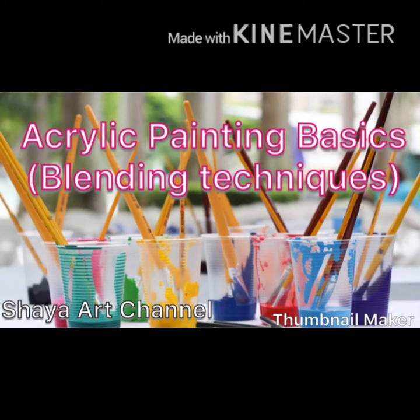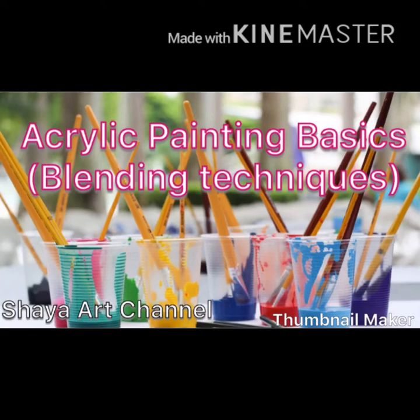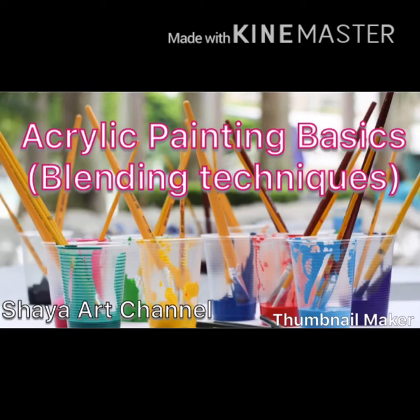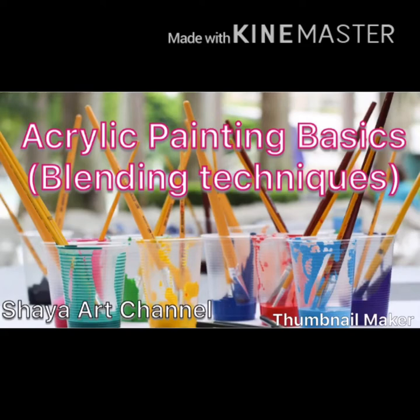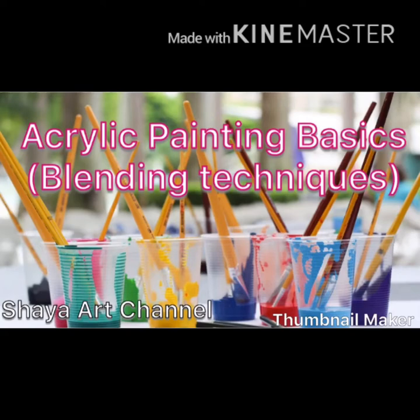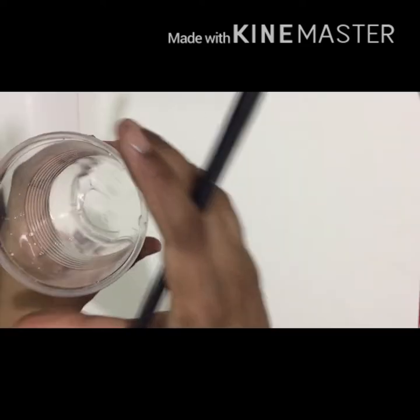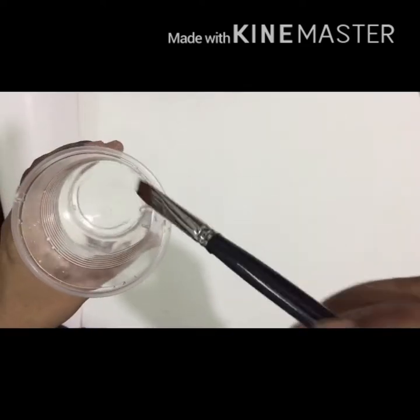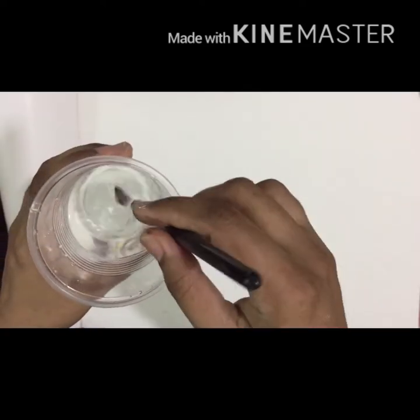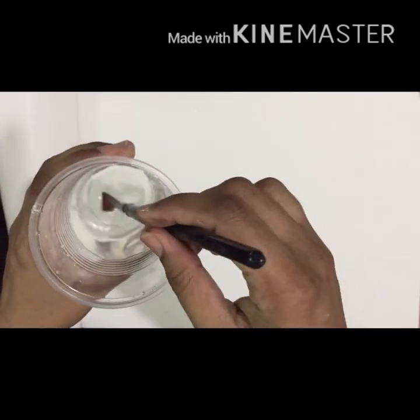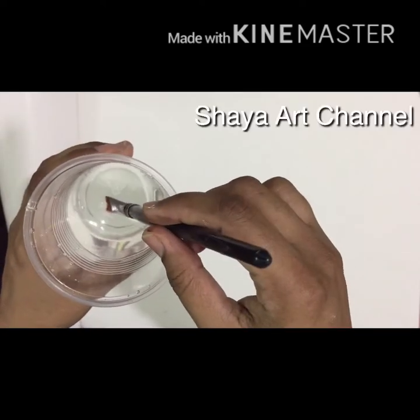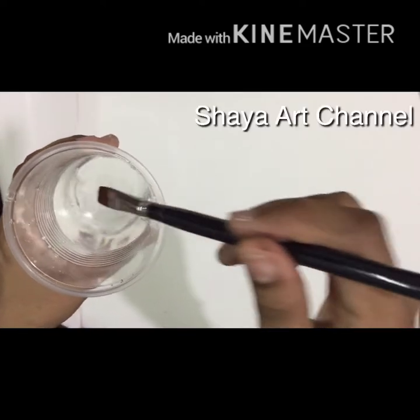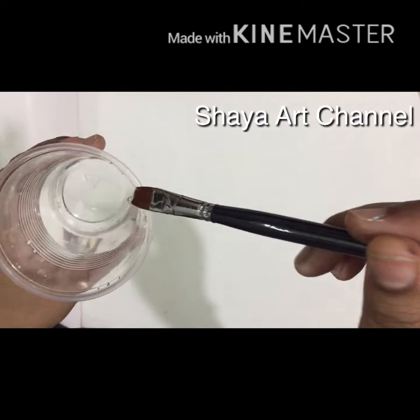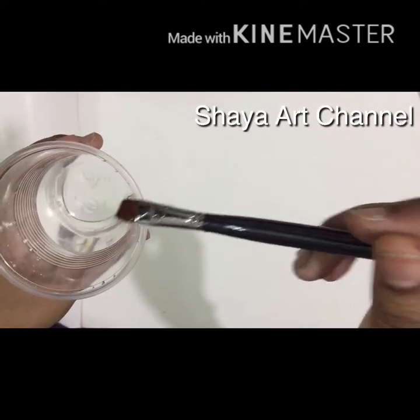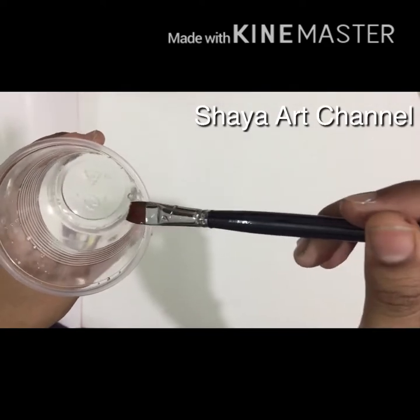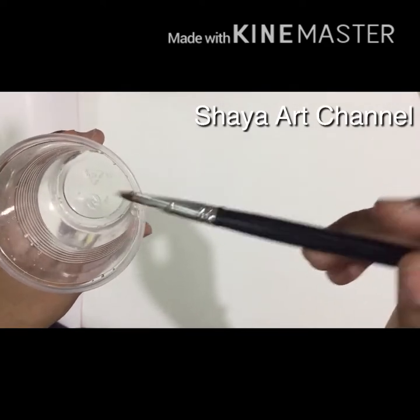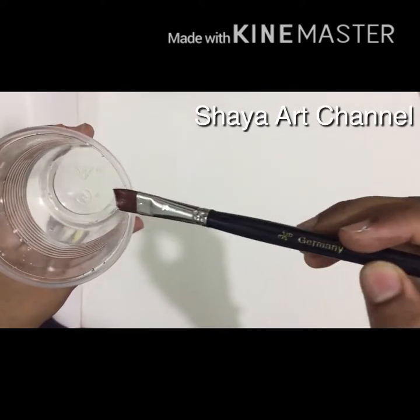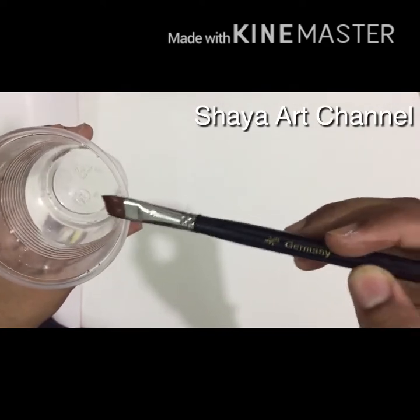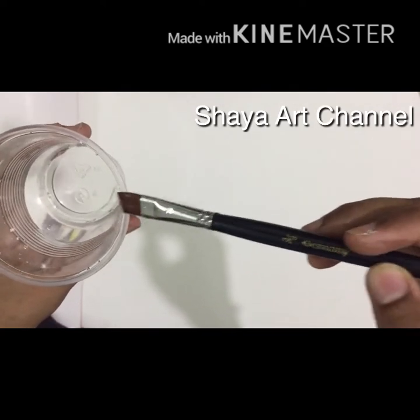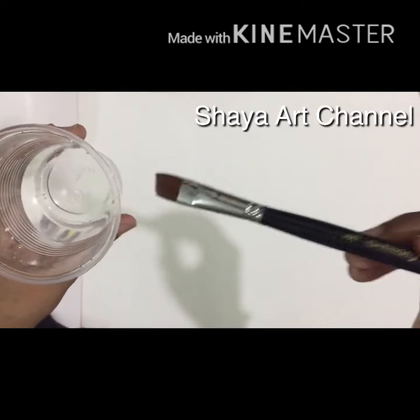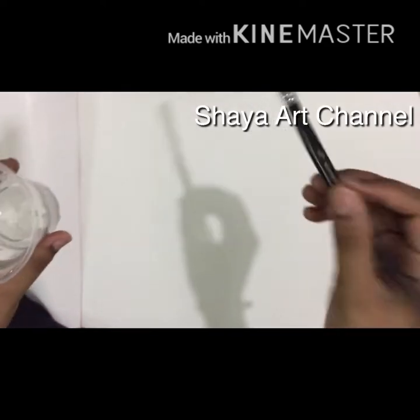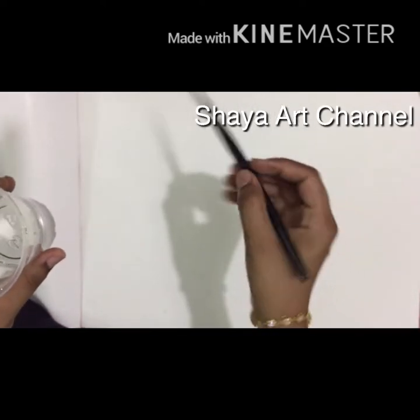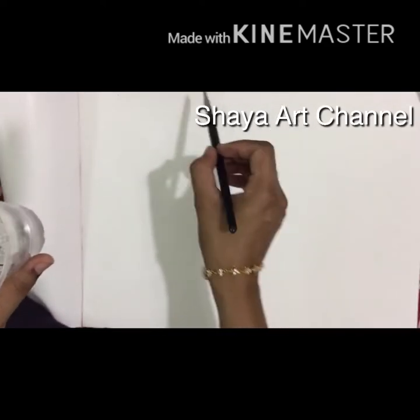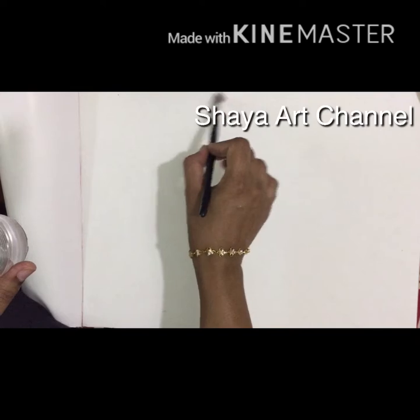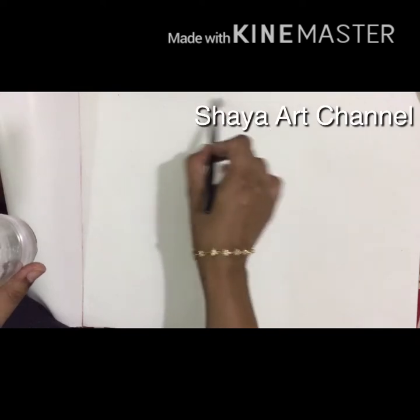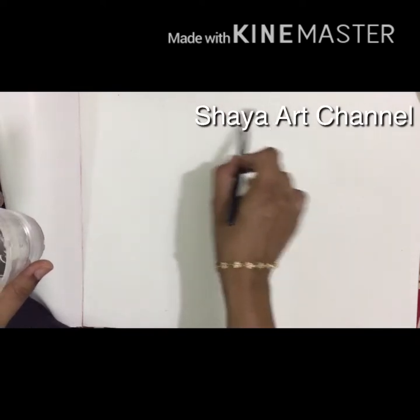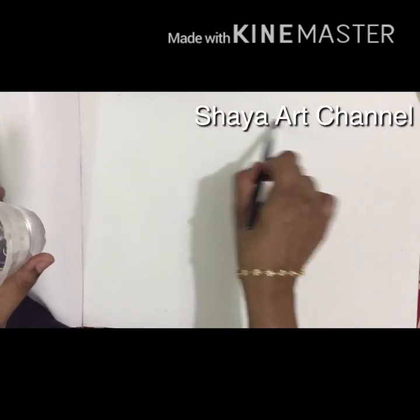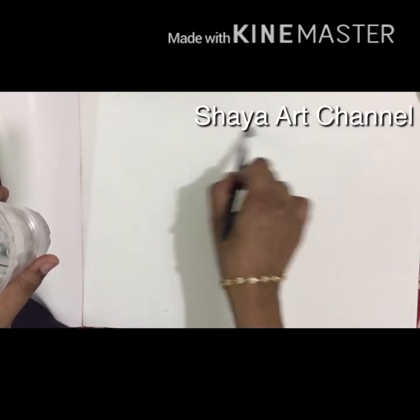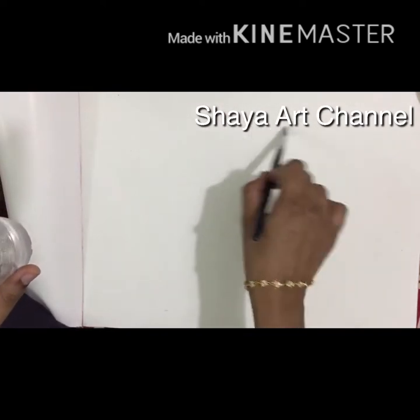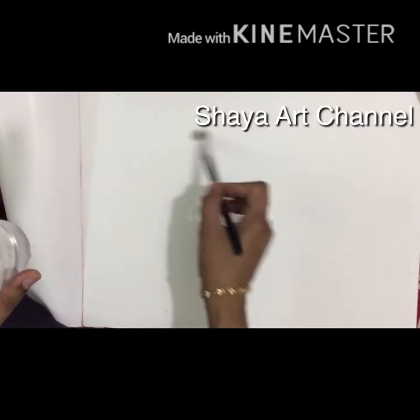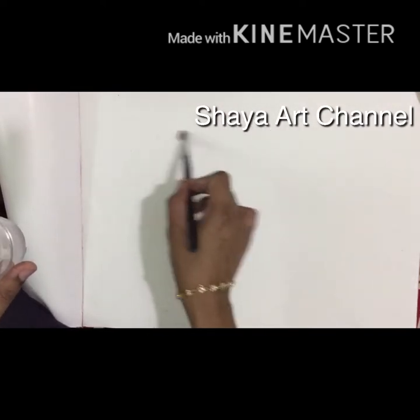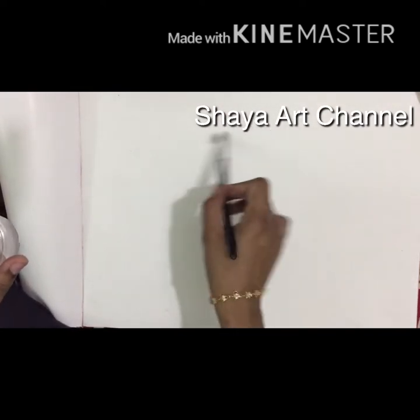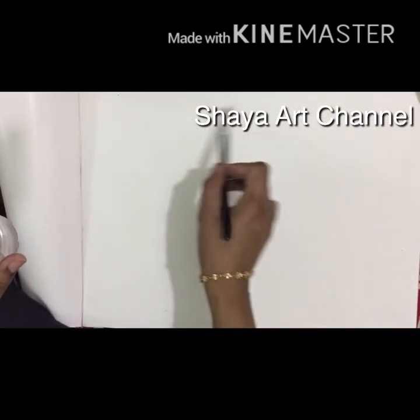Hi, I am going to show you the basics of blending techniques. First, I will show you the background of water and wash the background.